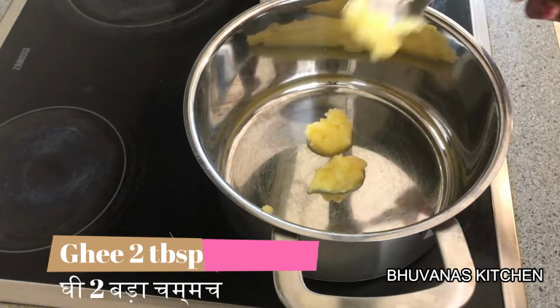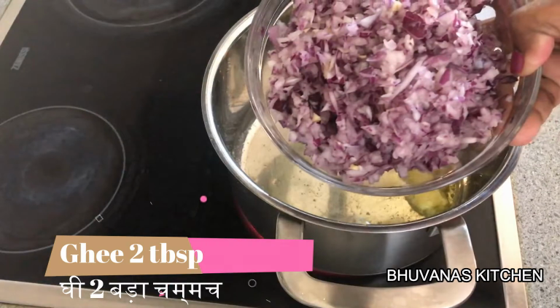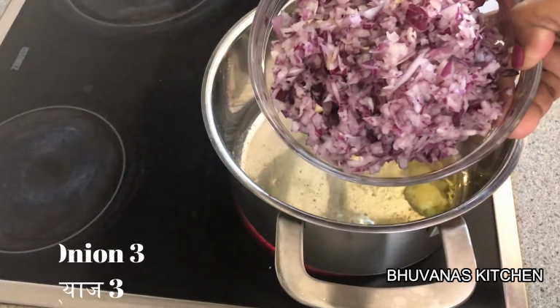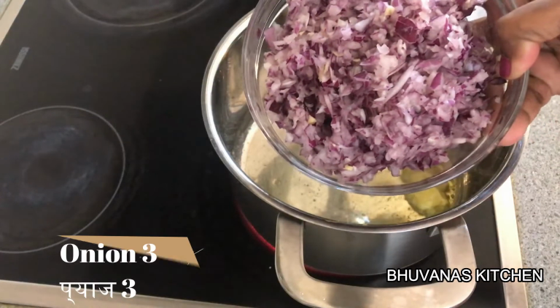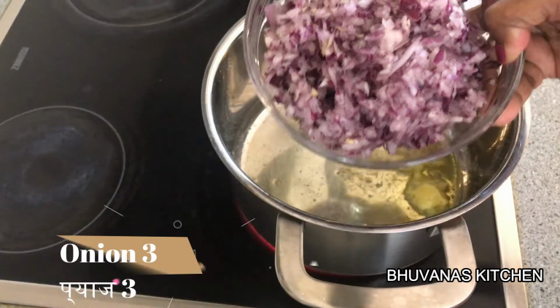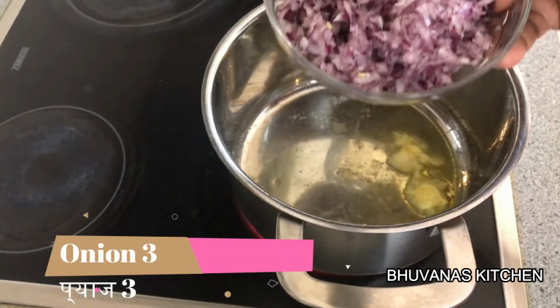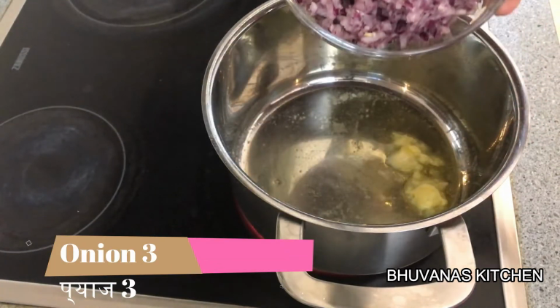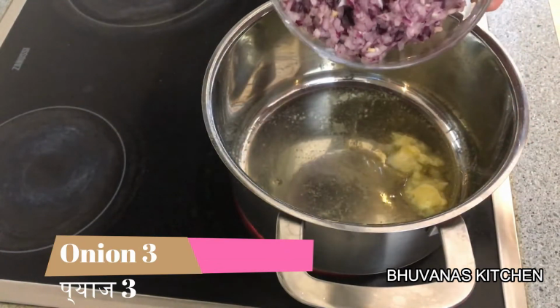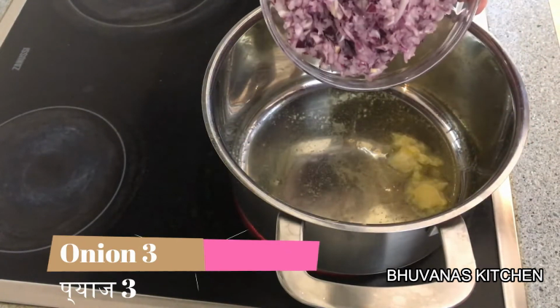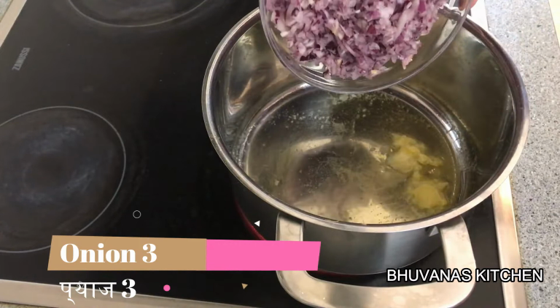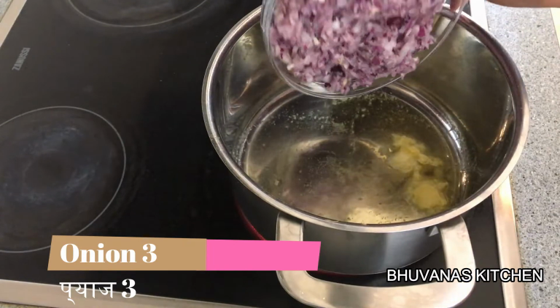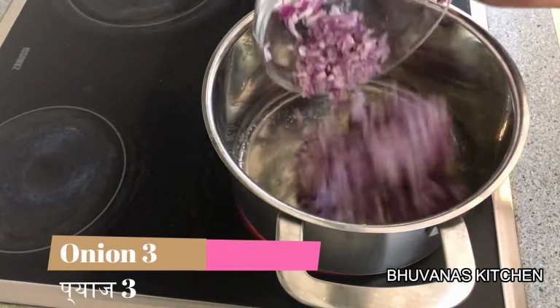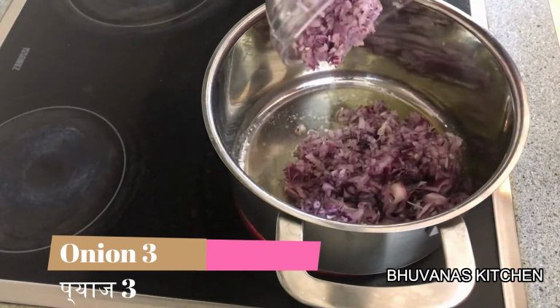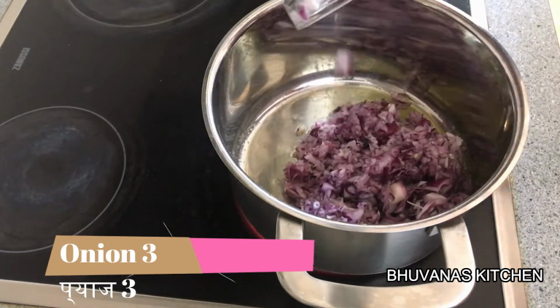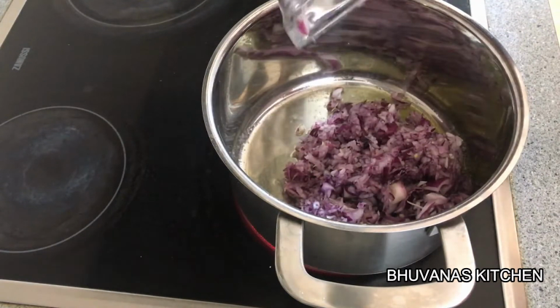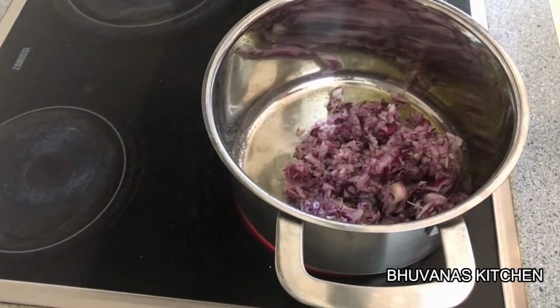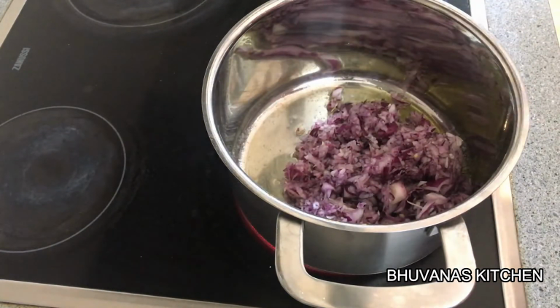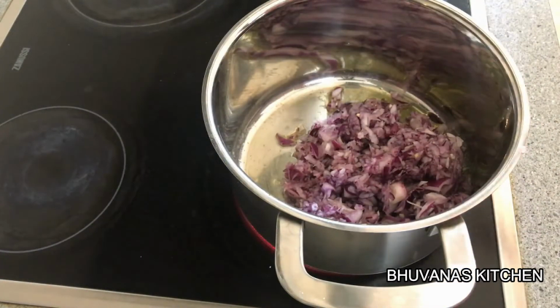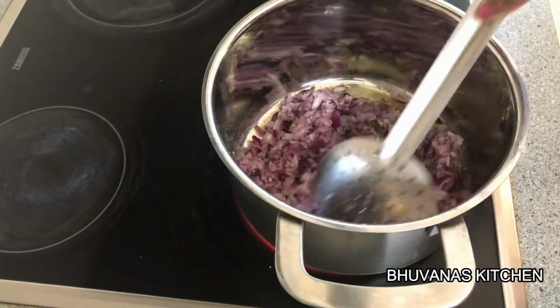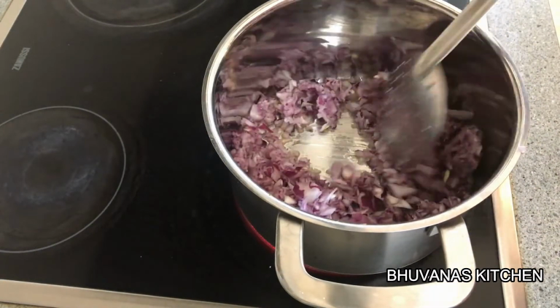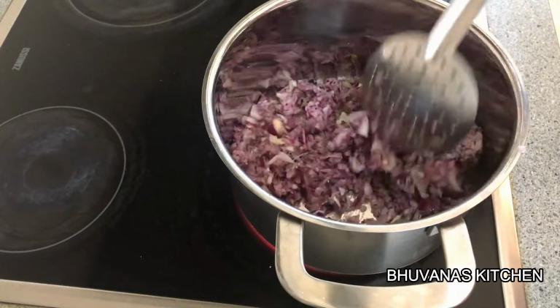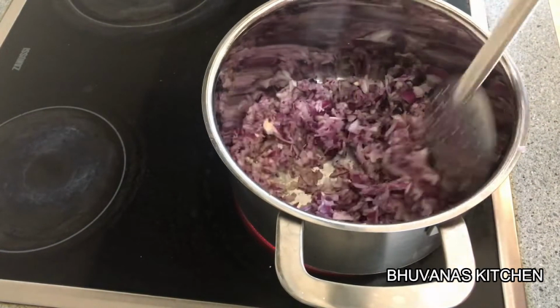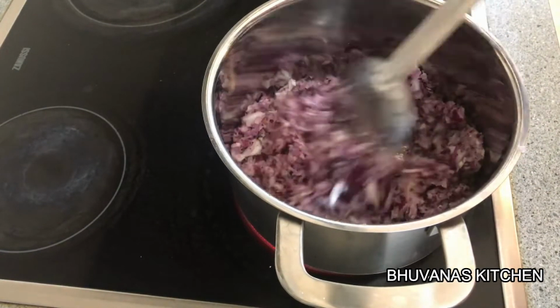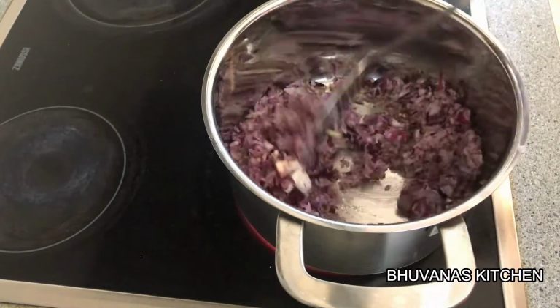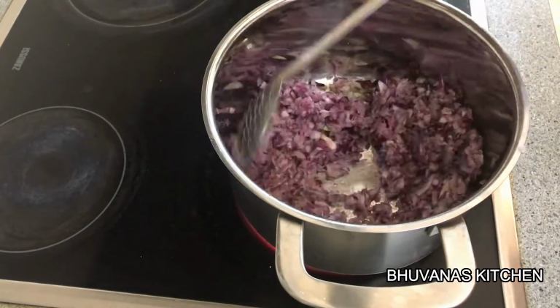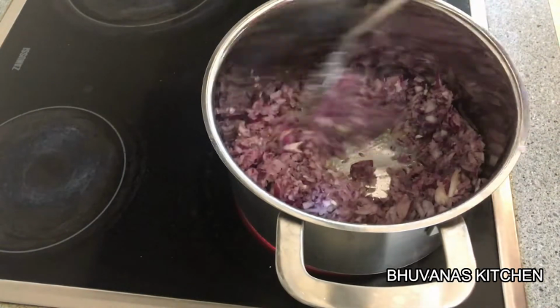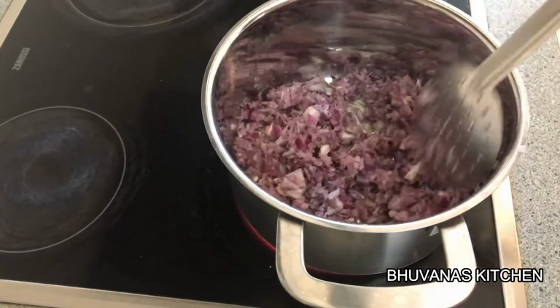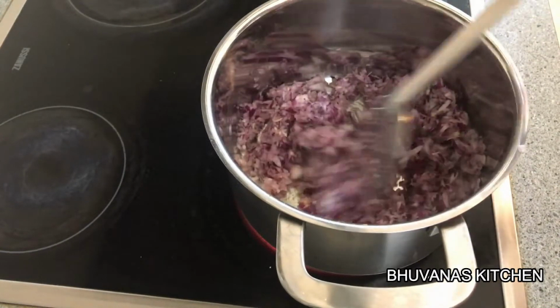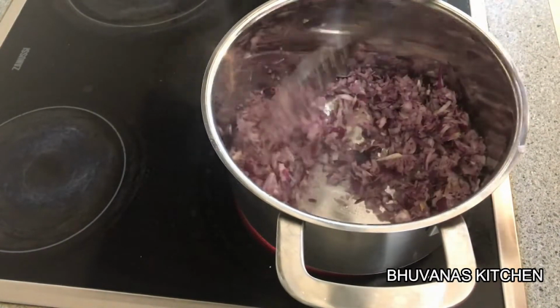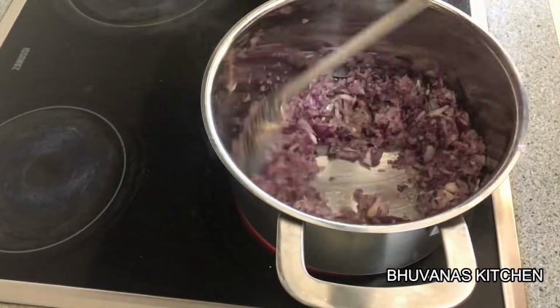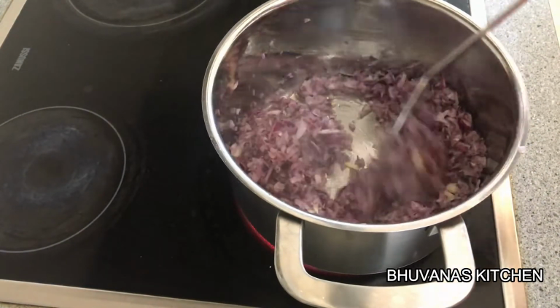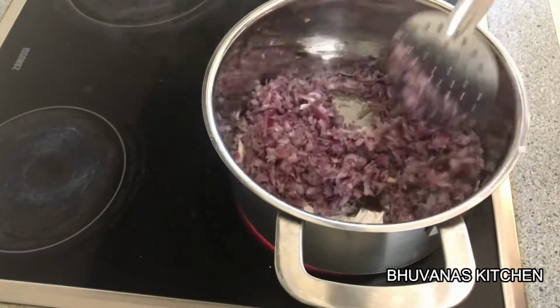Now heat a pan and add 2 tbsp of ghee. Now add 3 medium size onions, finely chopped. We are going to sauté this until it's brown — it will take at least 15 minutes for the onions to get brown.